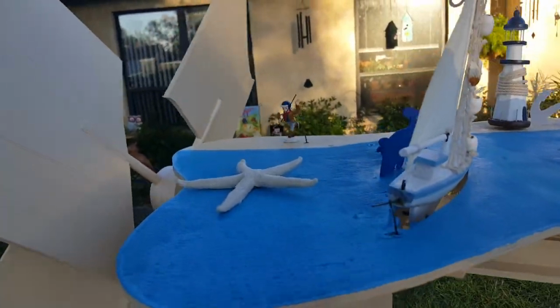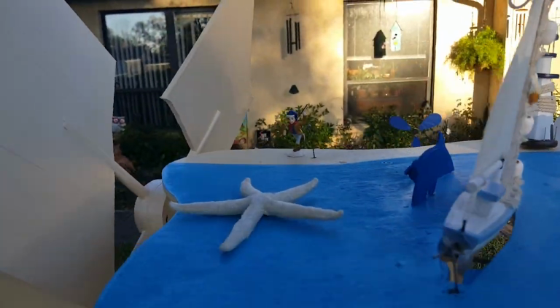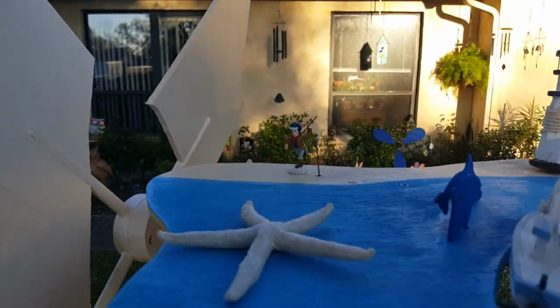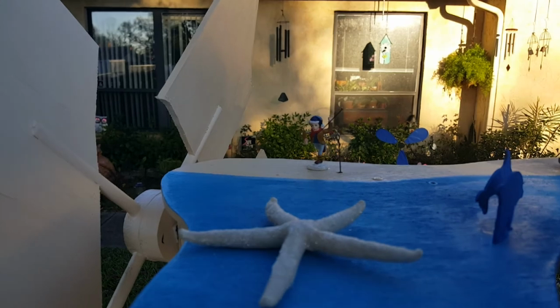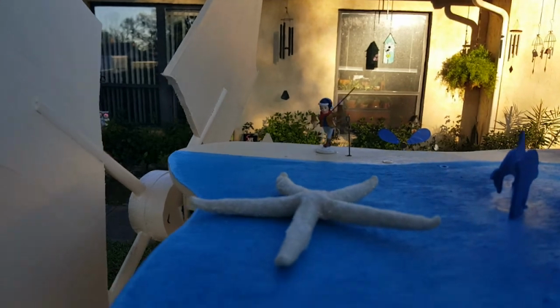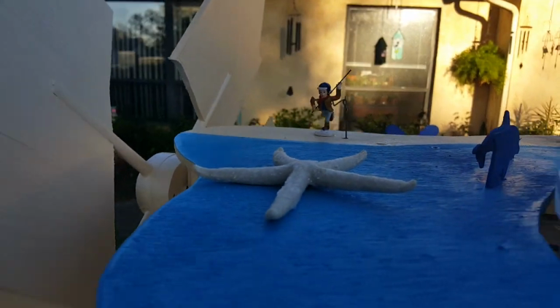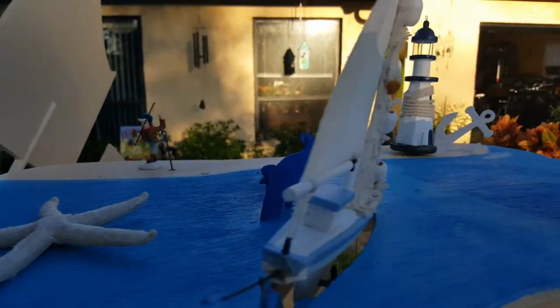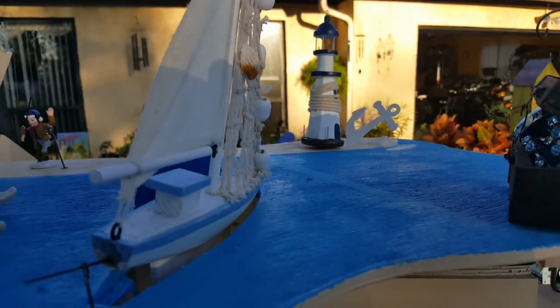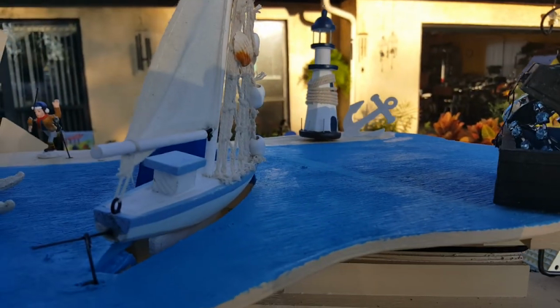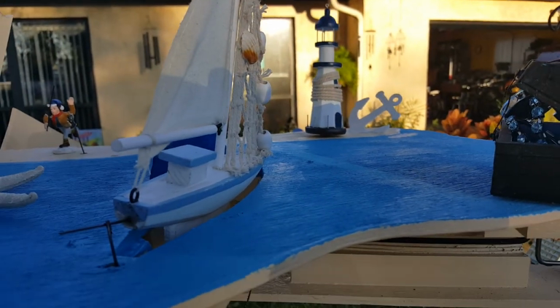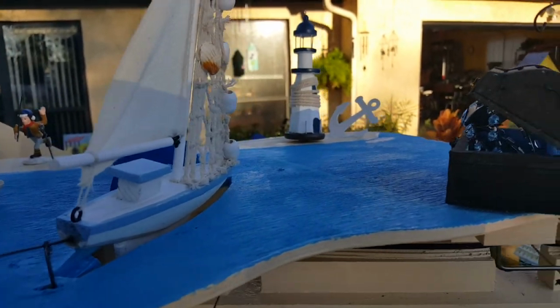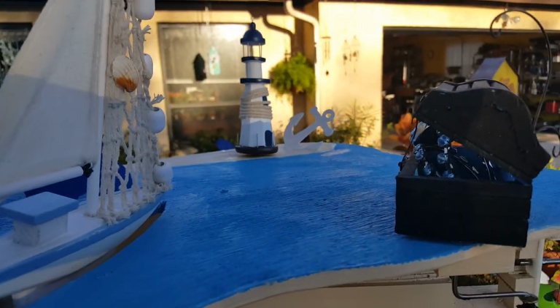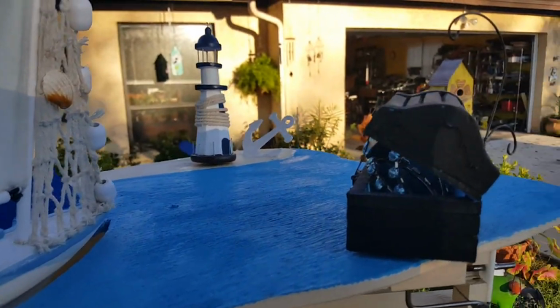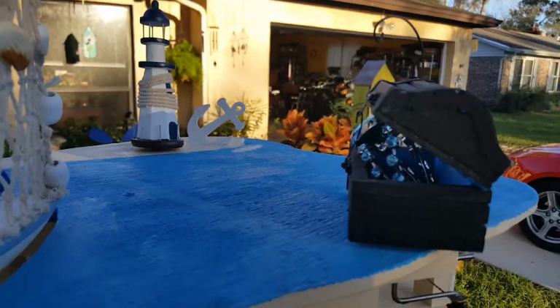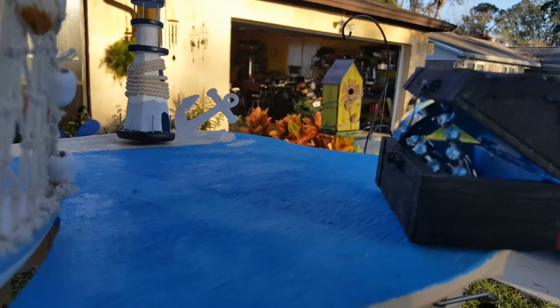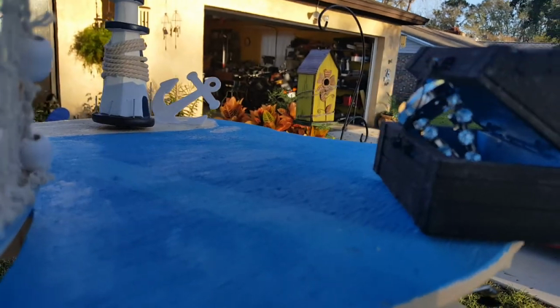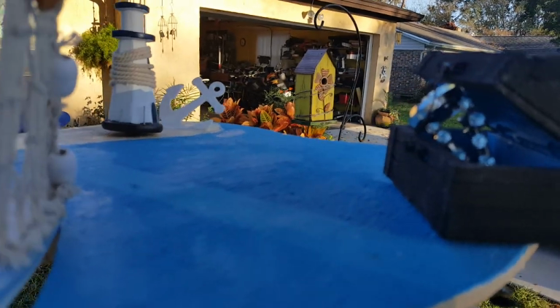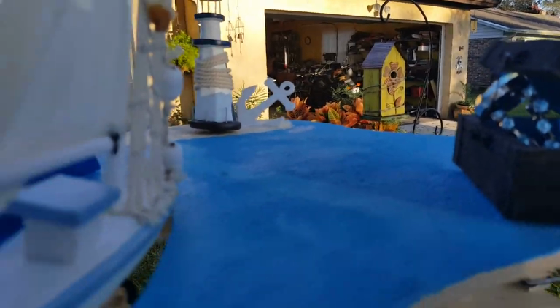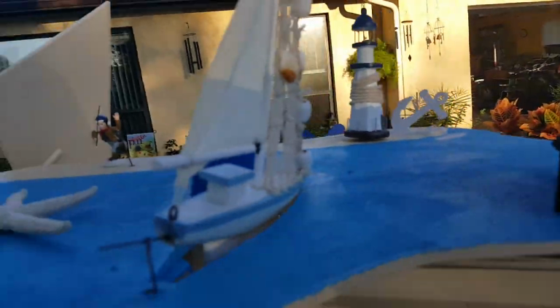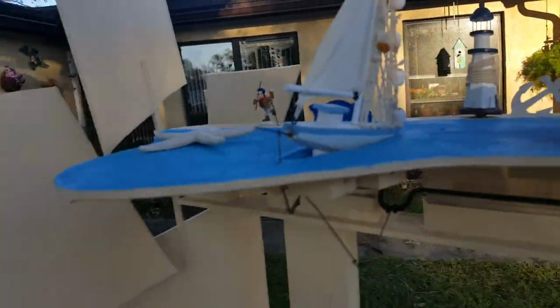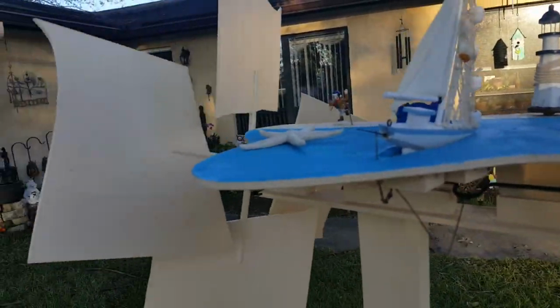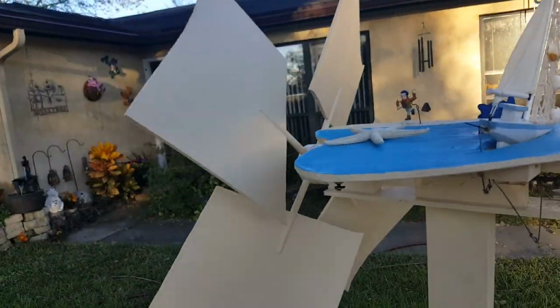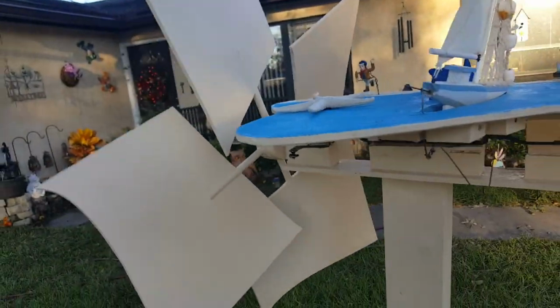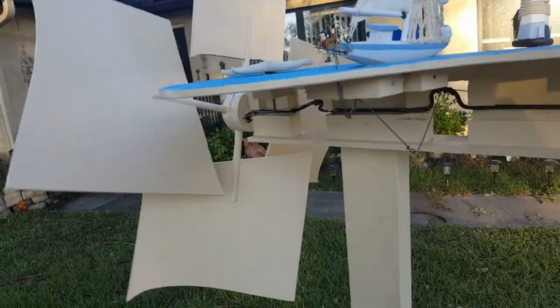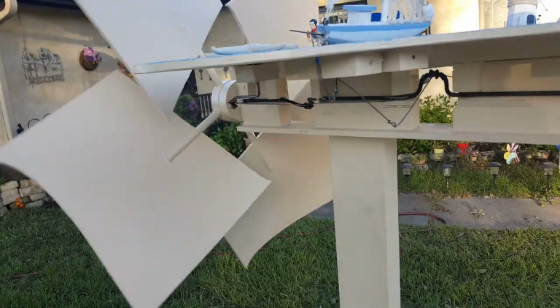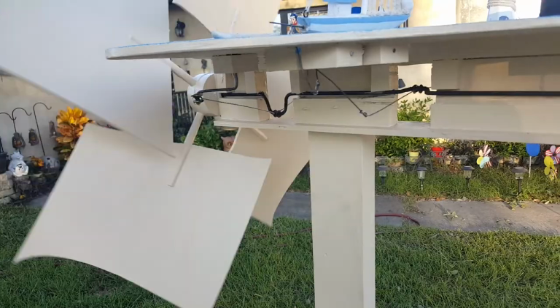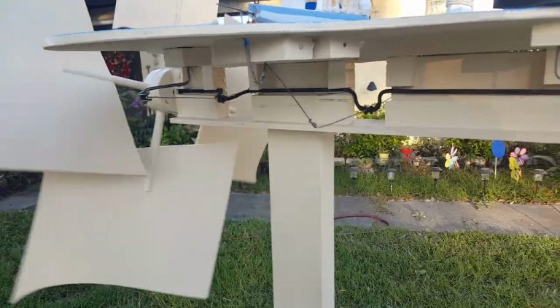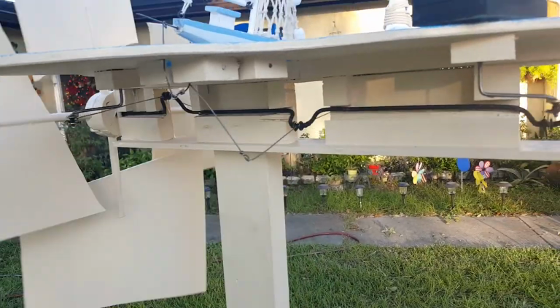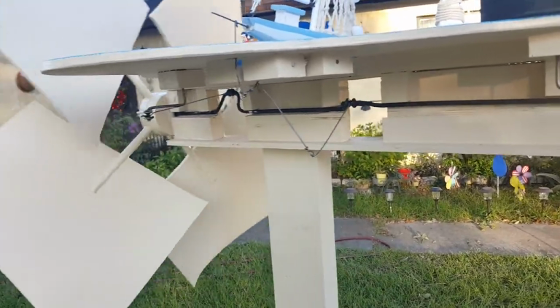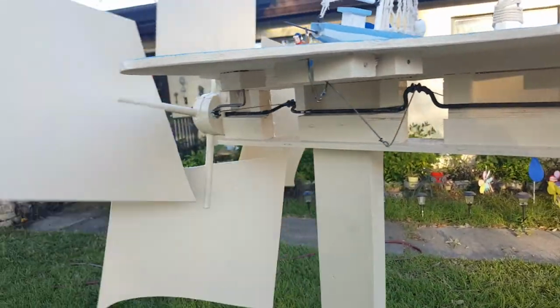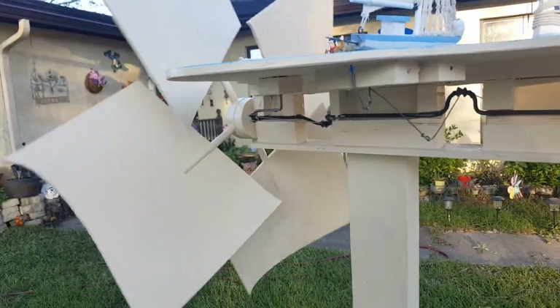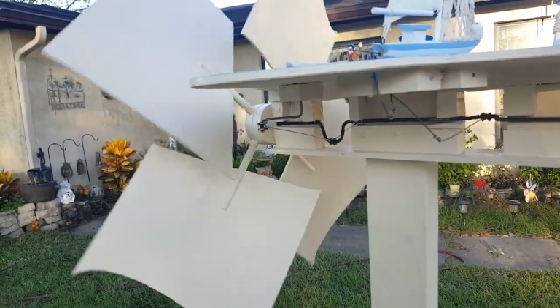That's a fishing boy. Starfish. This is the boat. Lighthouse and treasure. And here we go — moderate wind and there it goes.